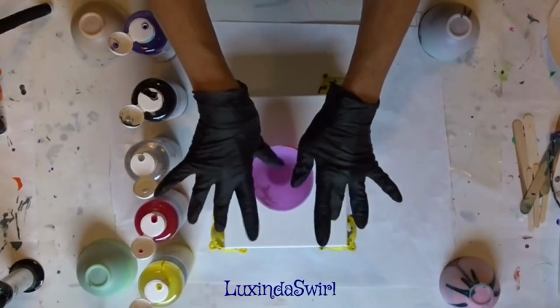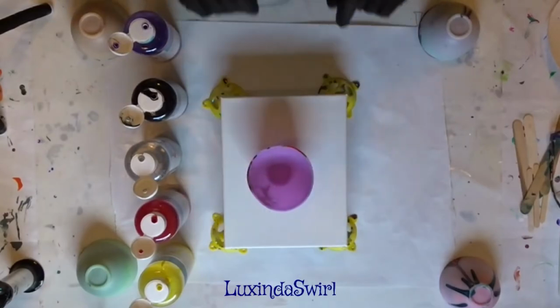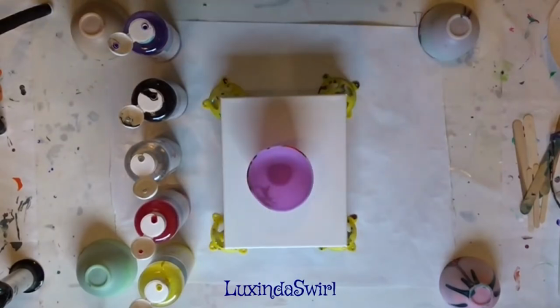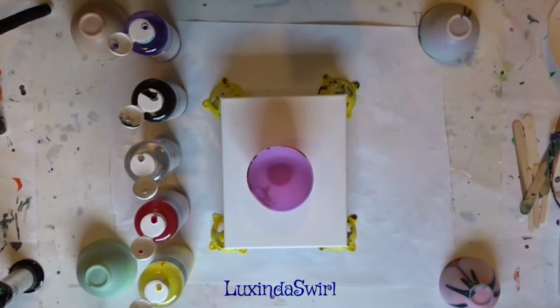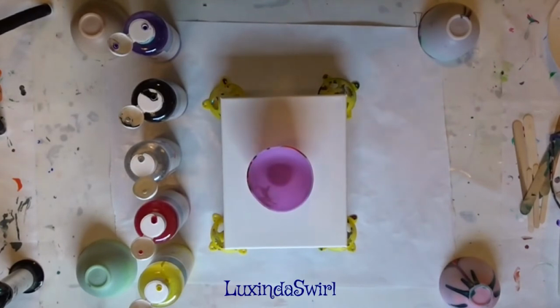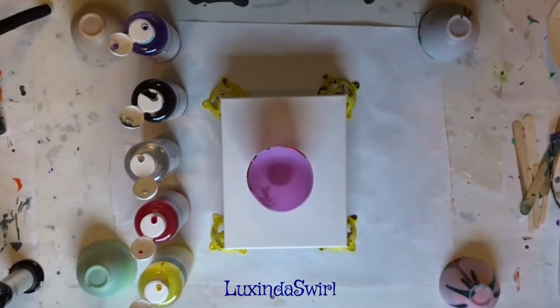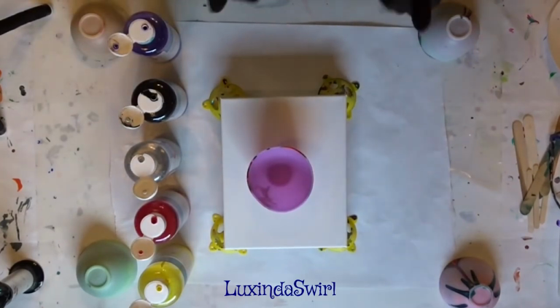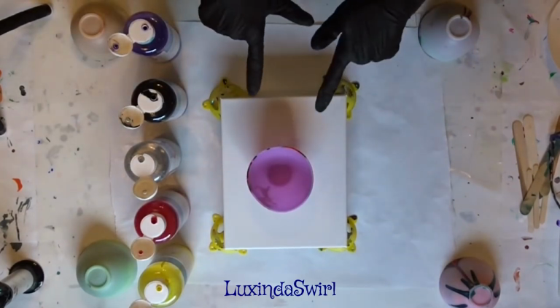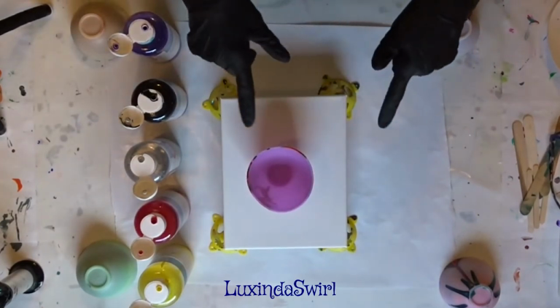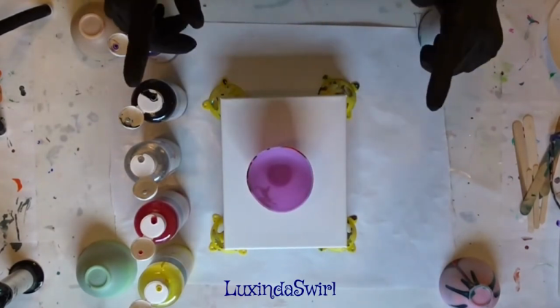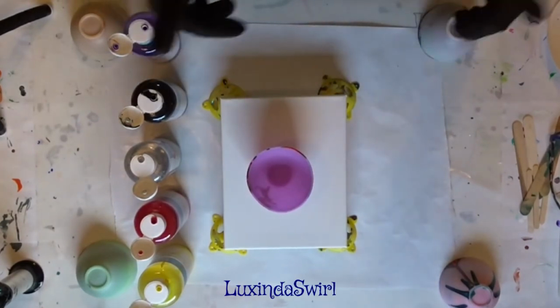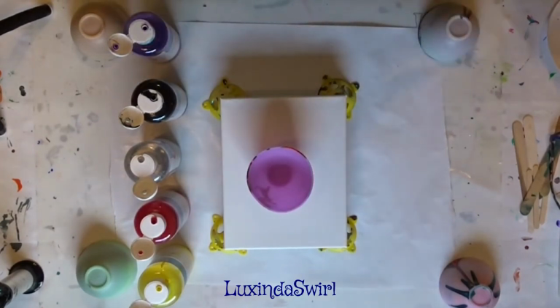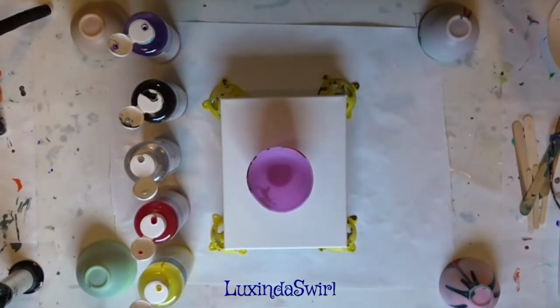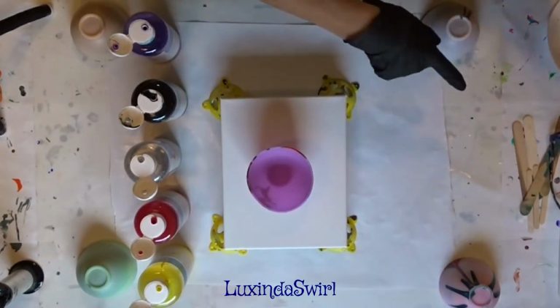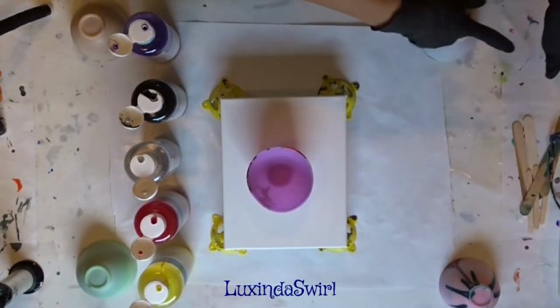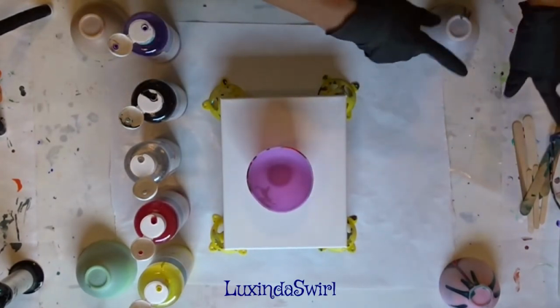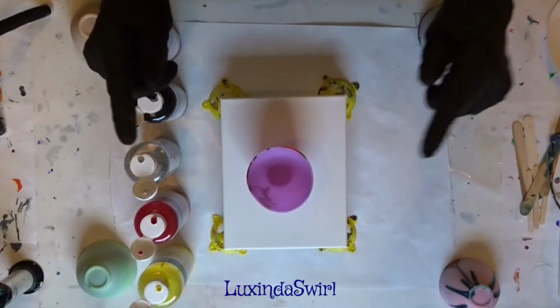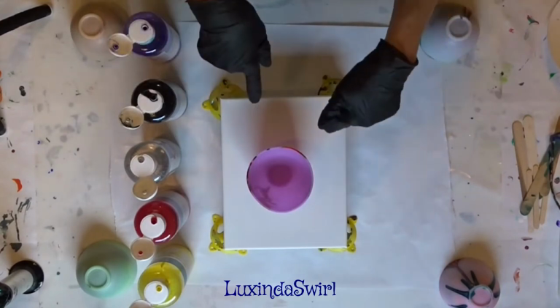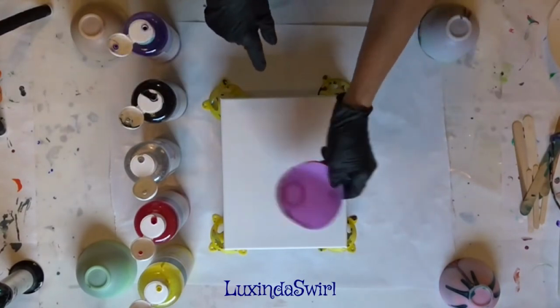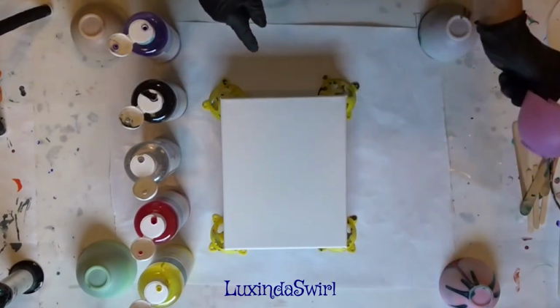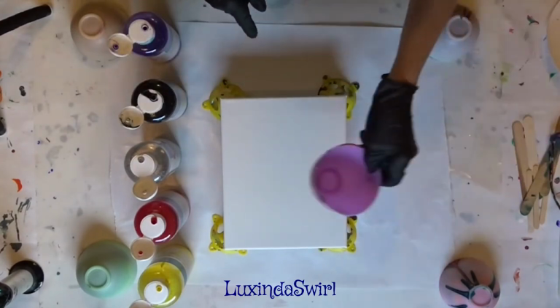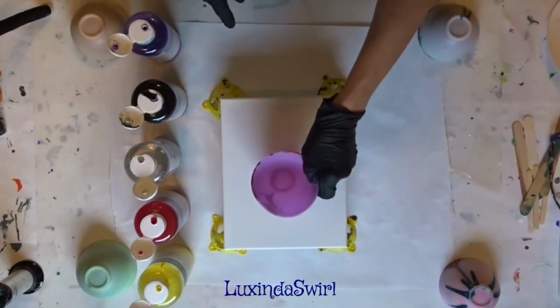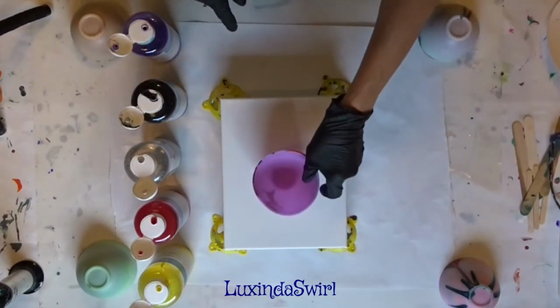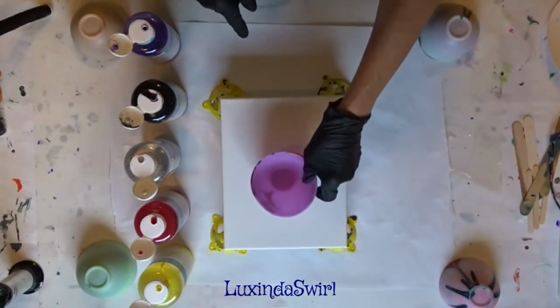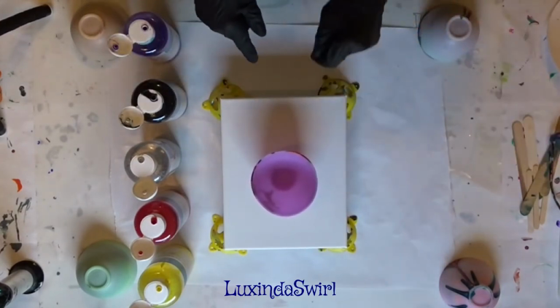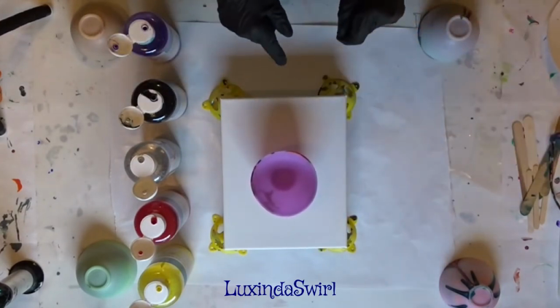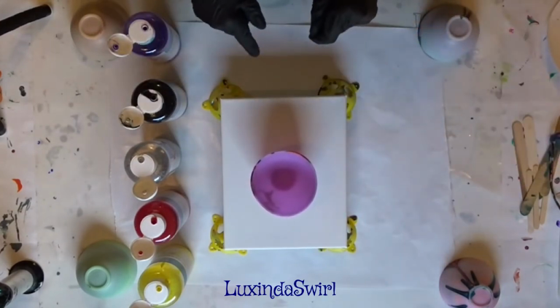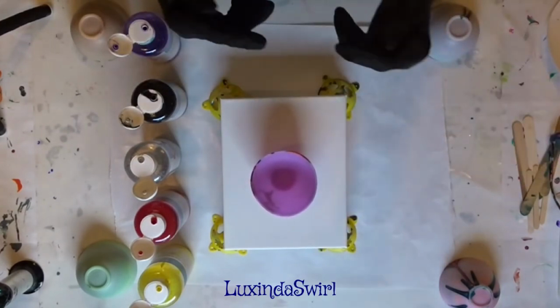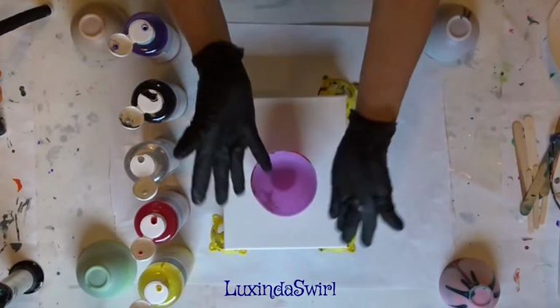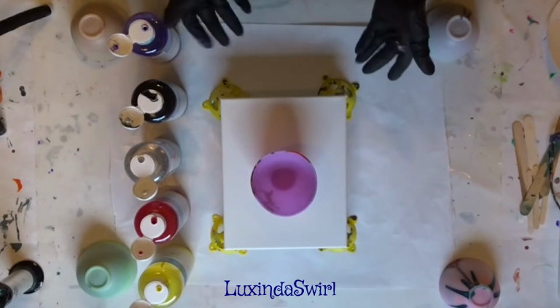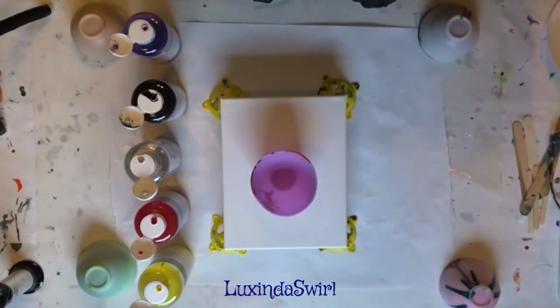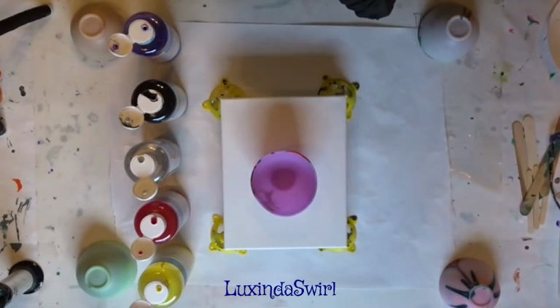Hey Betty, Lexinda Swirl here. We are going to do a pour over something that I haven't shown you yet onto a canvas. This is an 8x10 canvas, which means we'll need at least 5 ounces of paint to make sure we cover the whole thing.